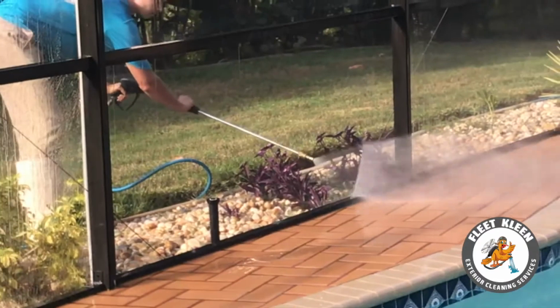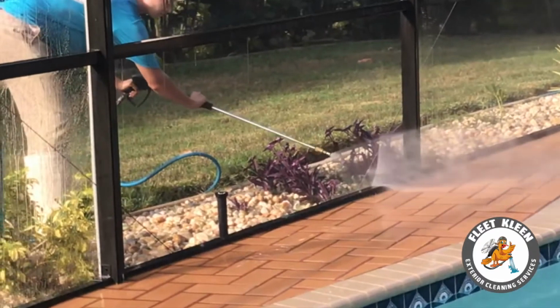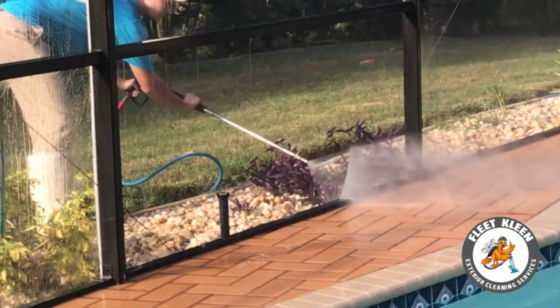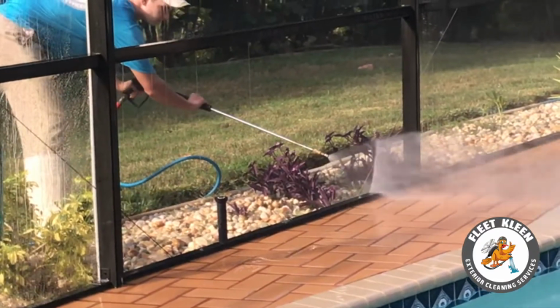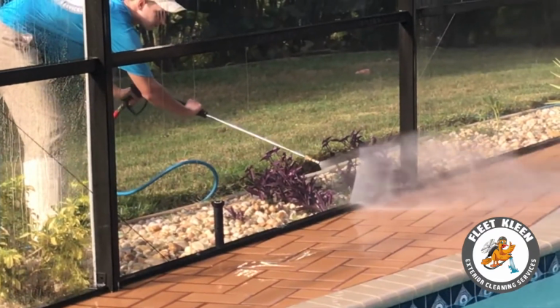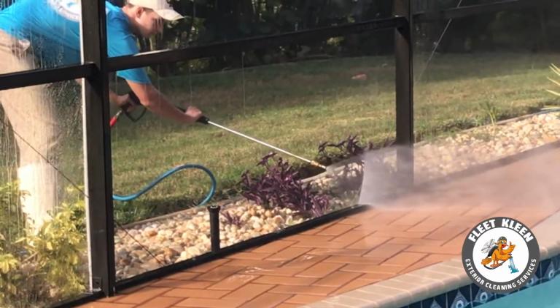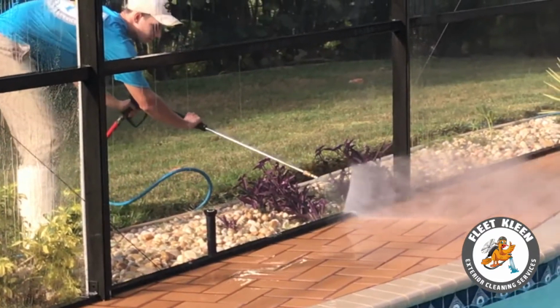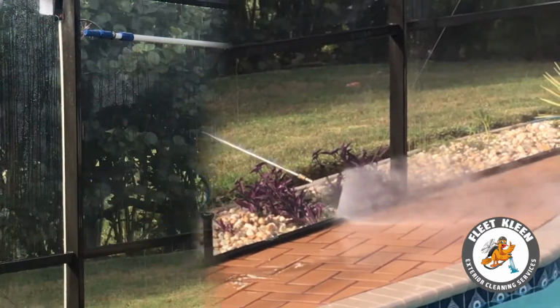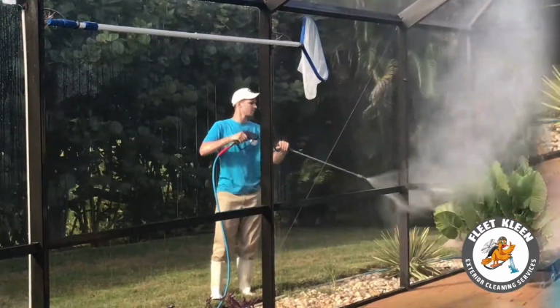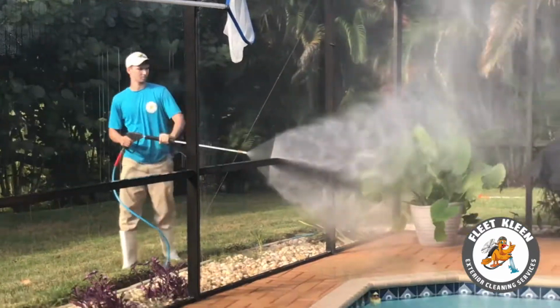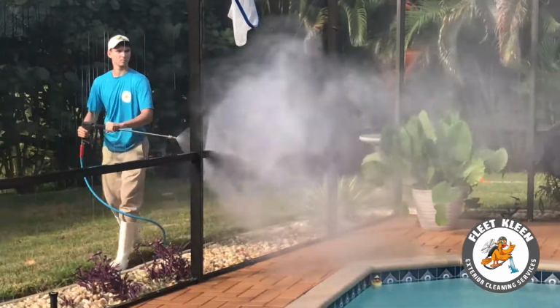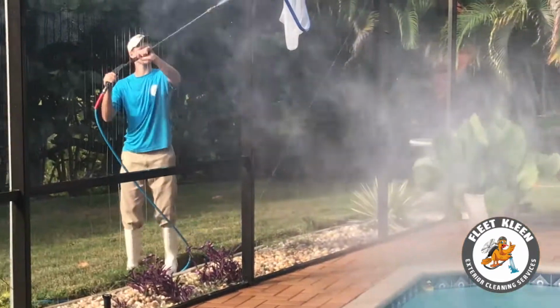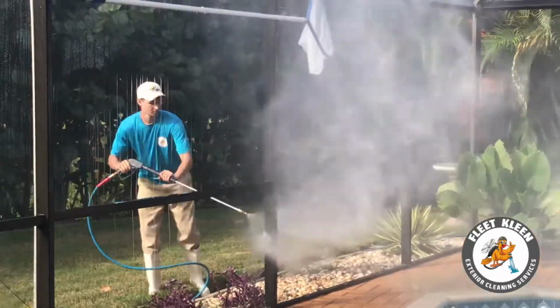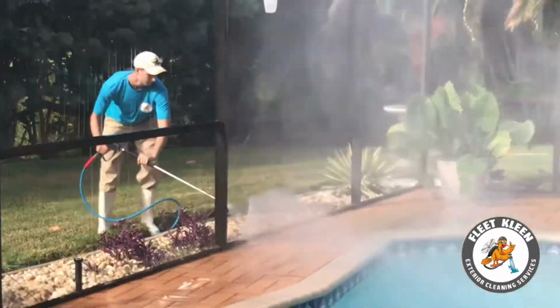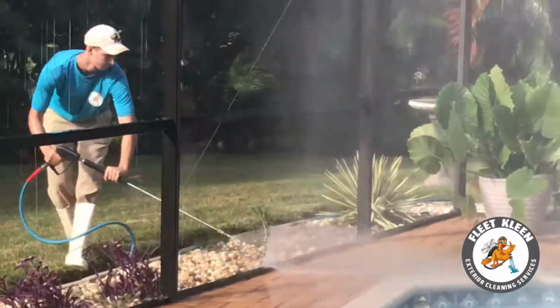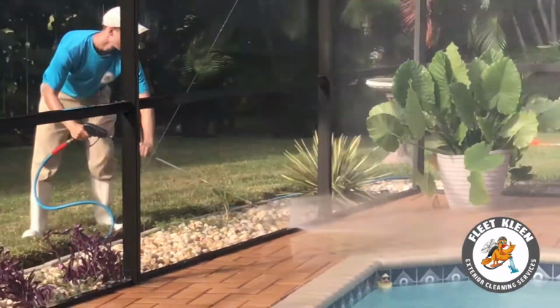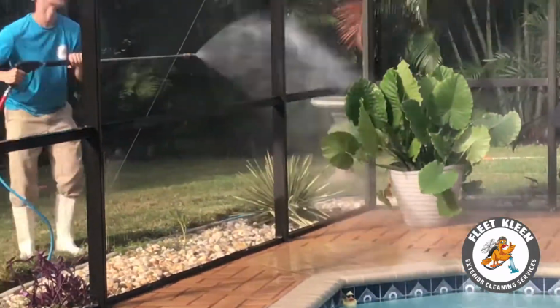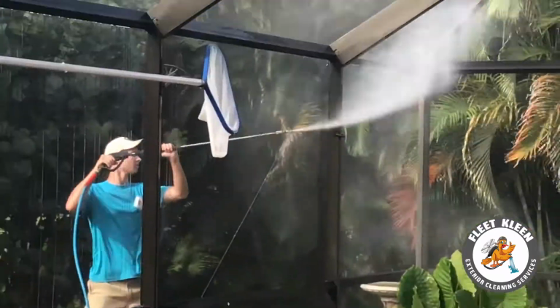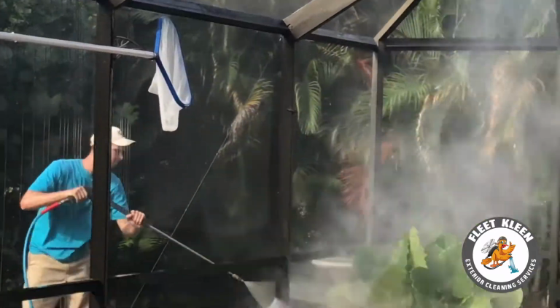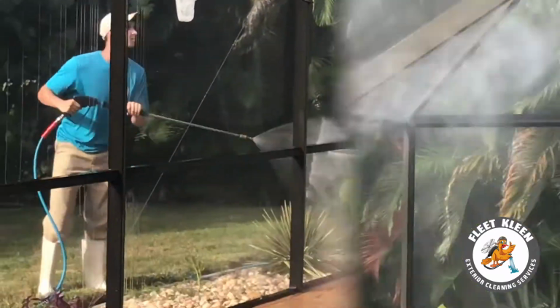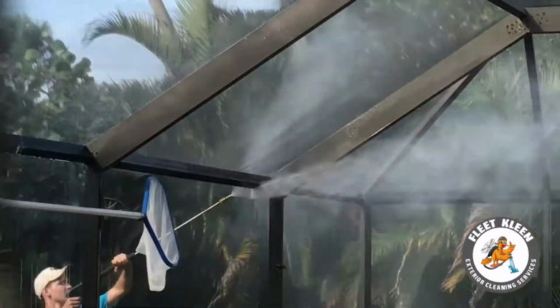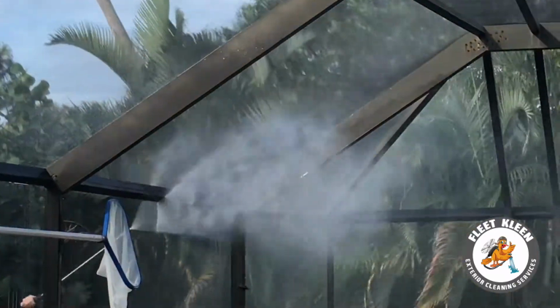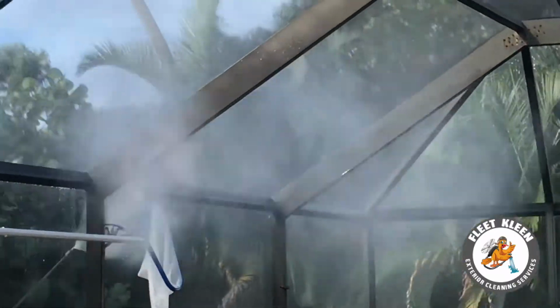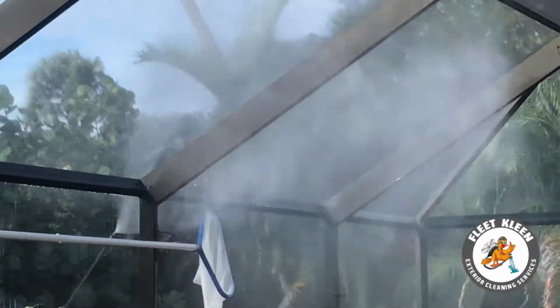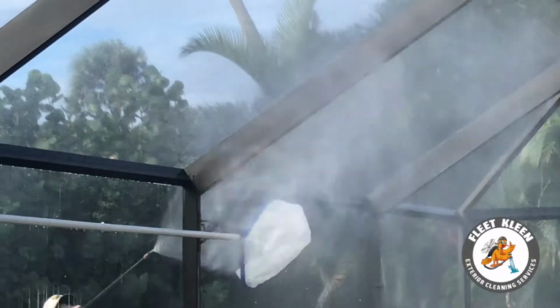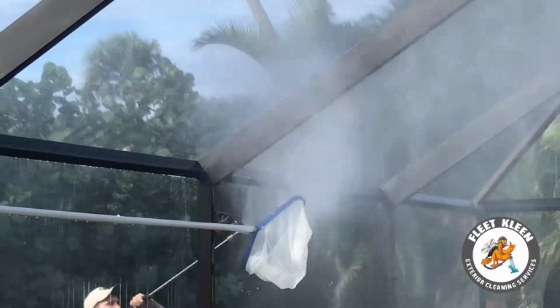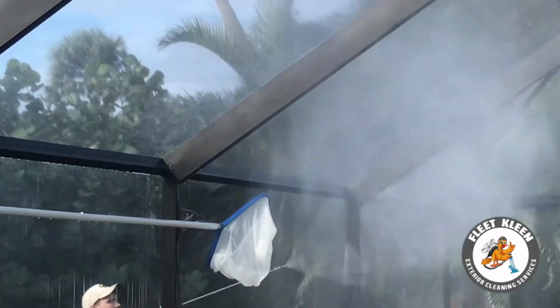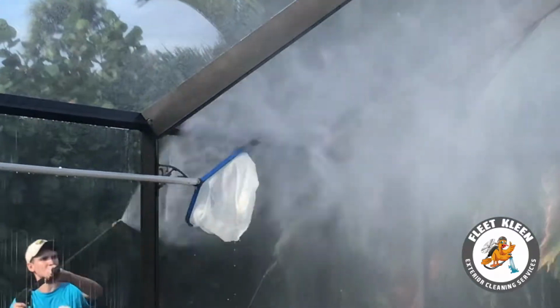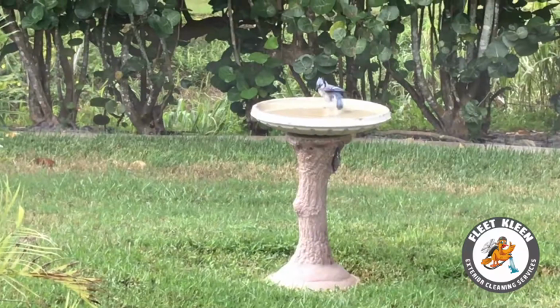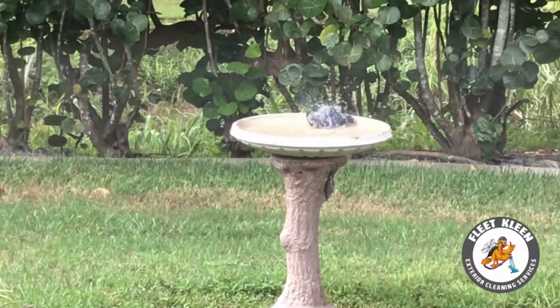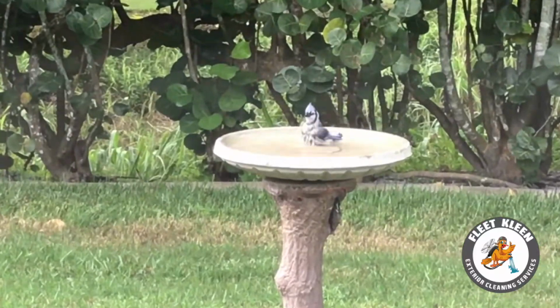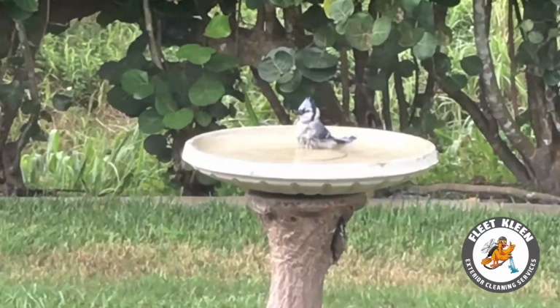Whether your pool cage is filled with mildew, dirt, cobwebs, or anything else, we have various equipment that will make it look brand new. Let's go.